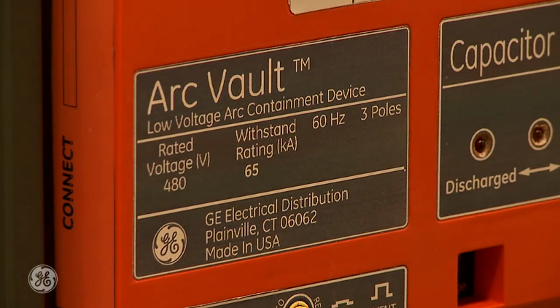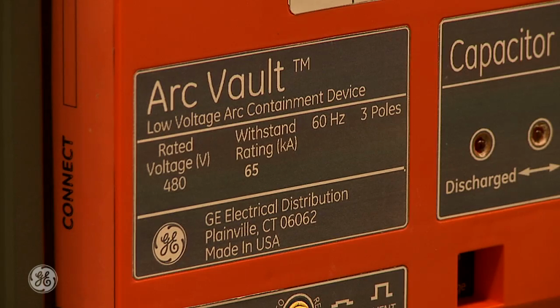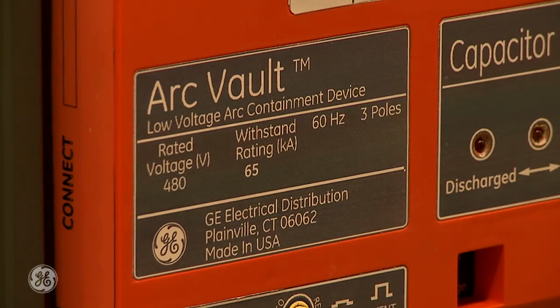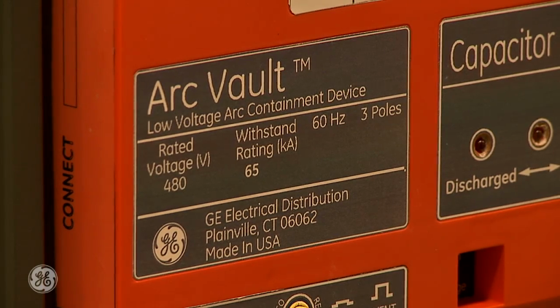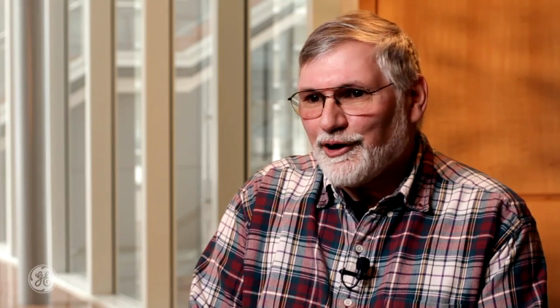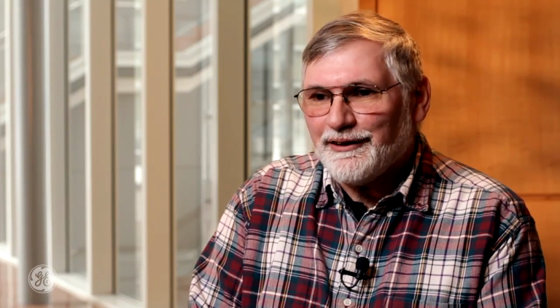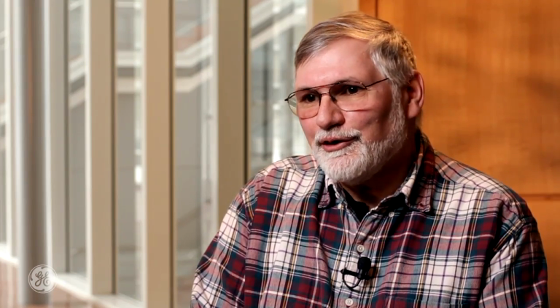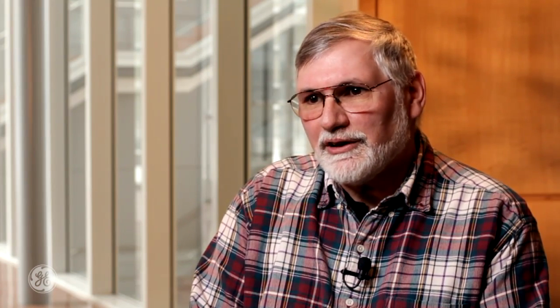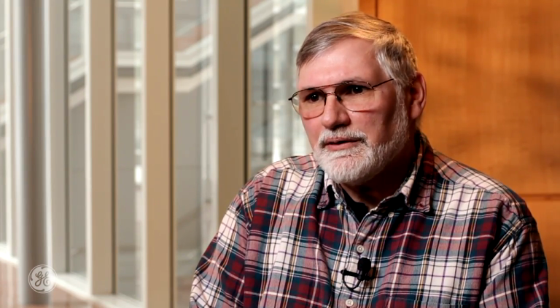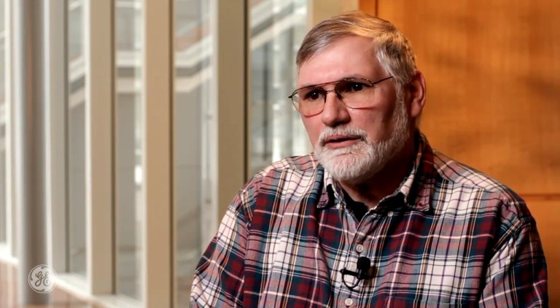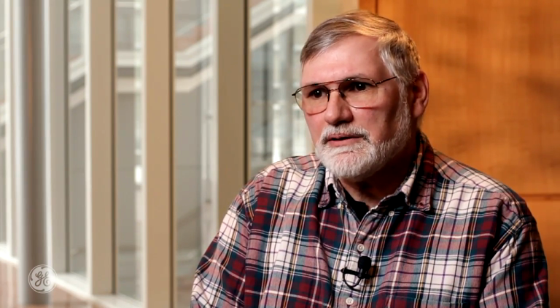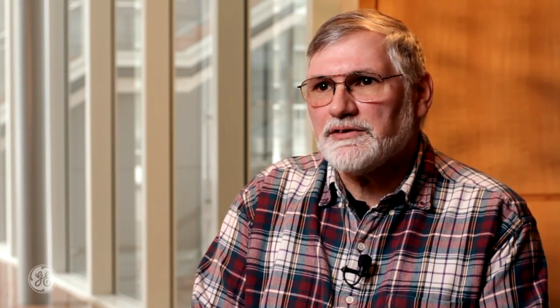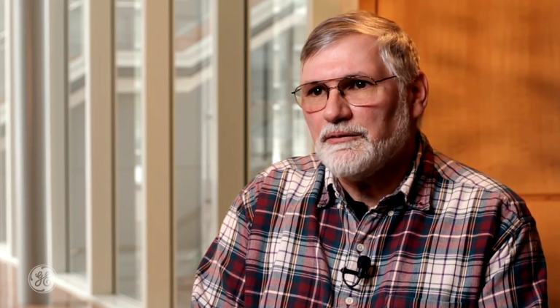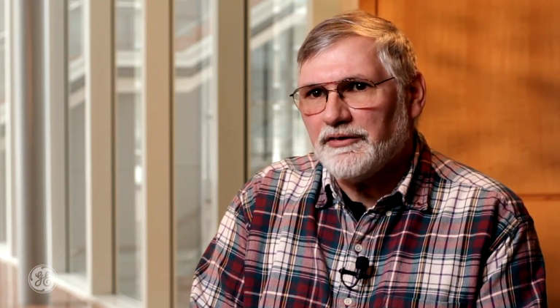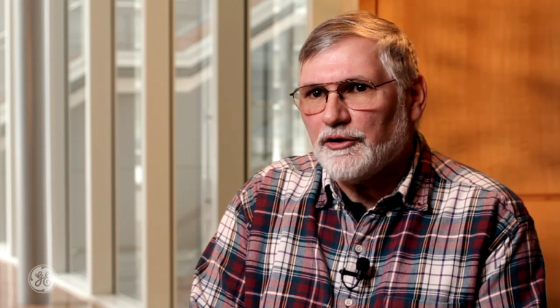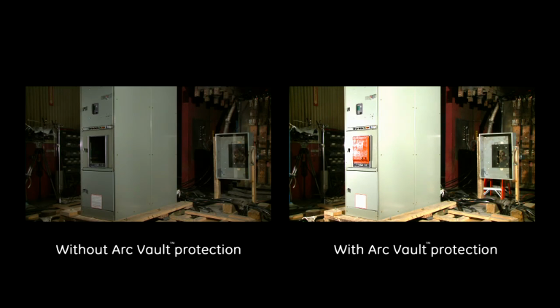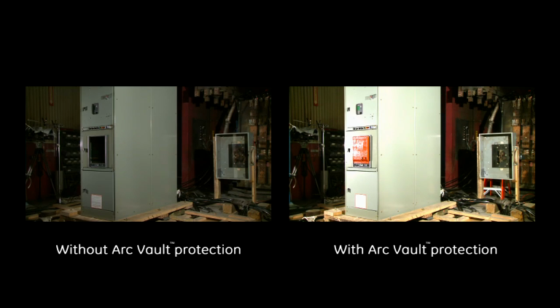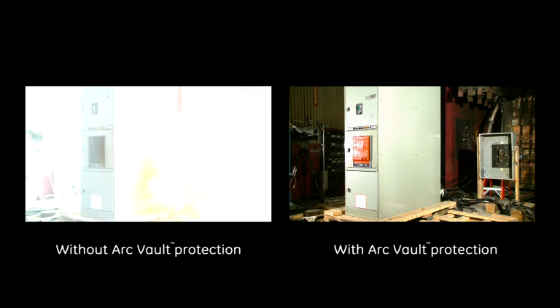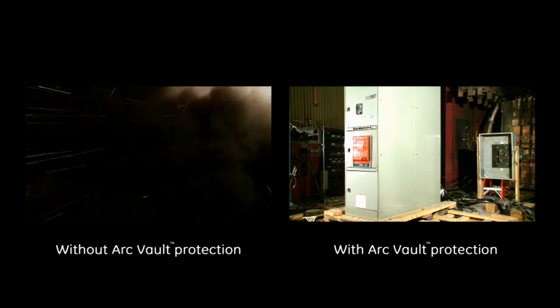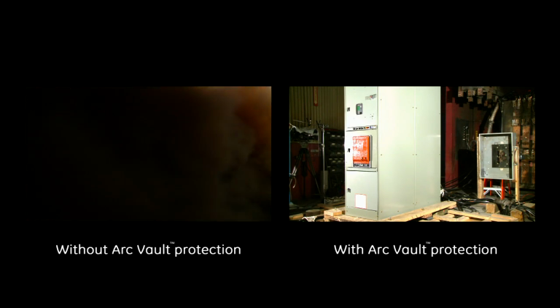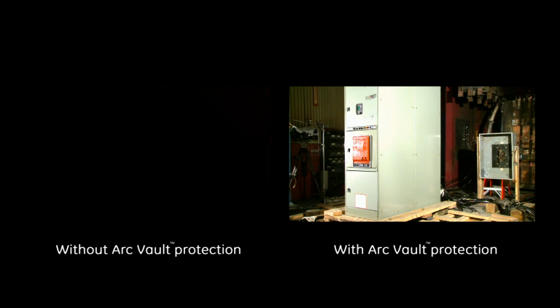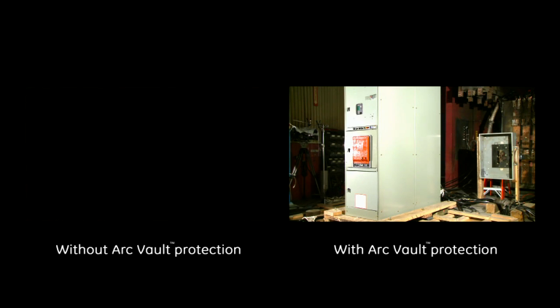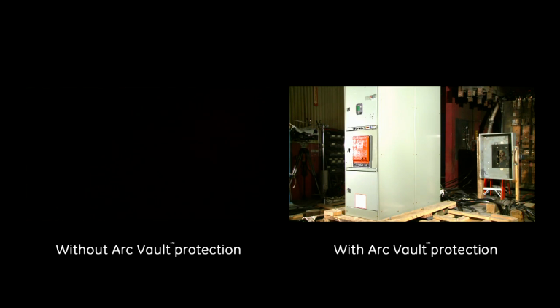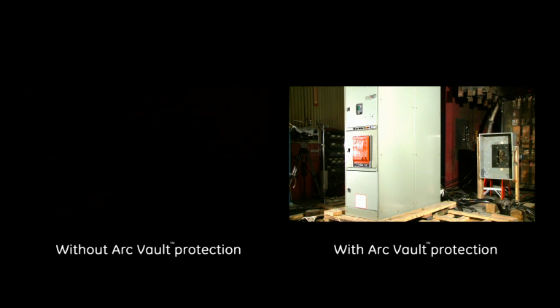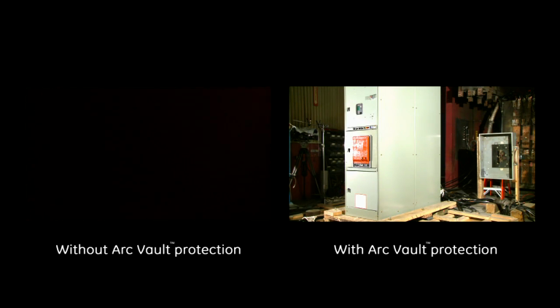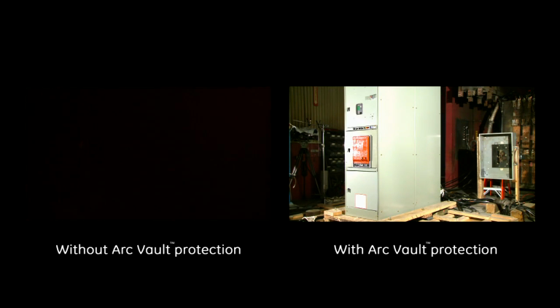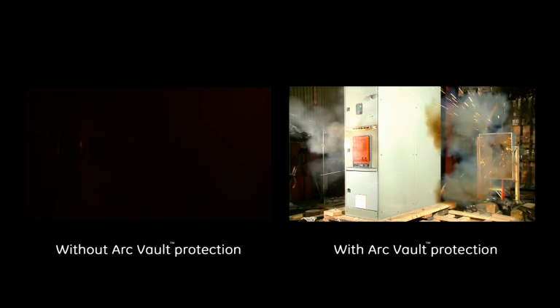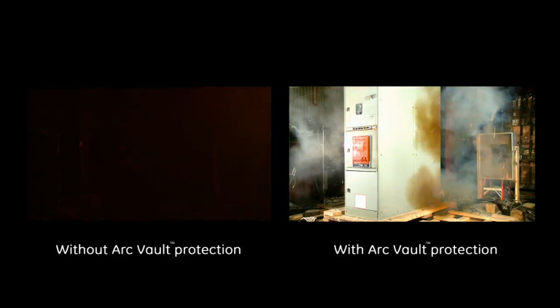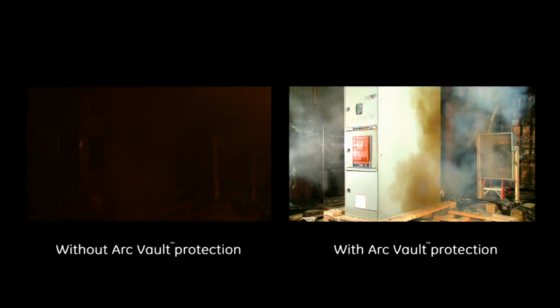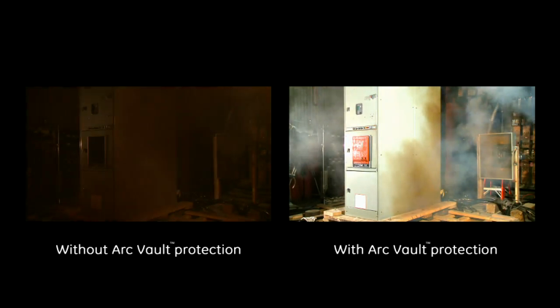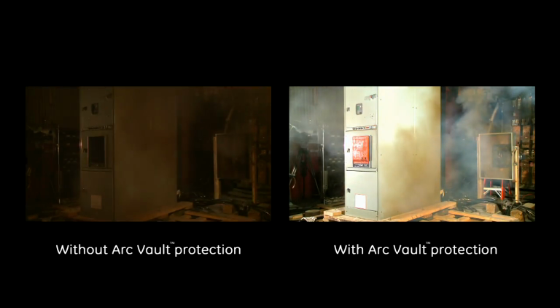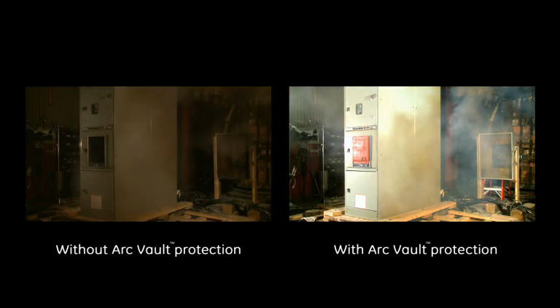If I were to recommend this to a colleague at another university, I would say that the benefits of it are the reduced hazard risk category, which allows your employee to much more safely work on energized electrical equipment.